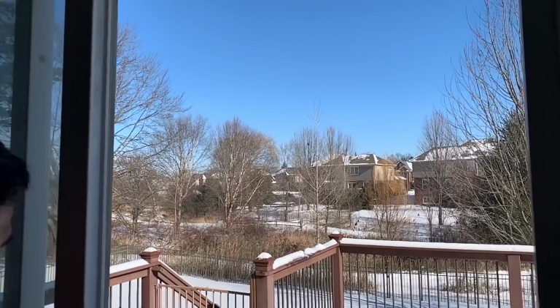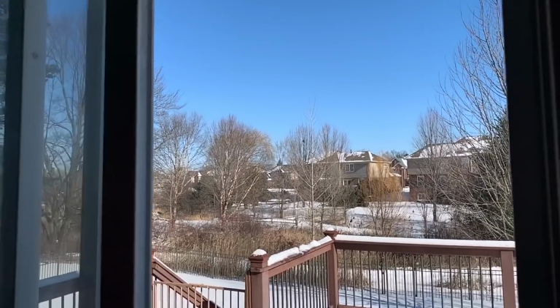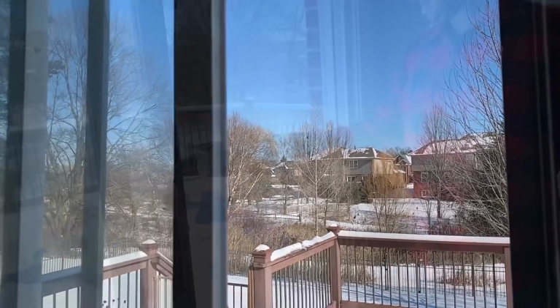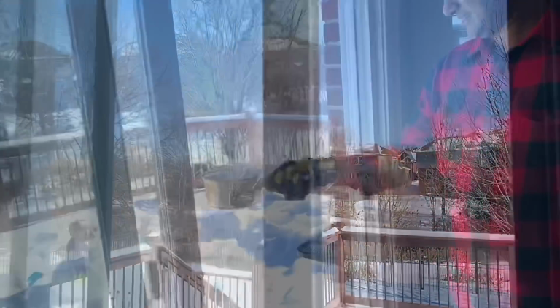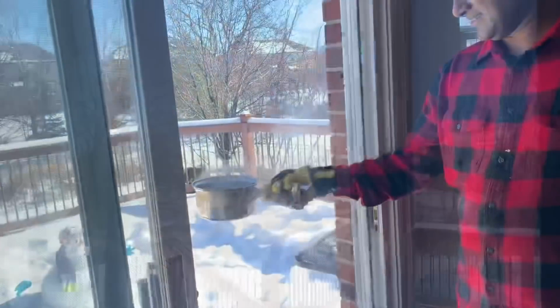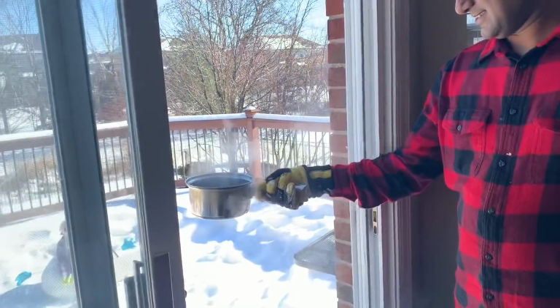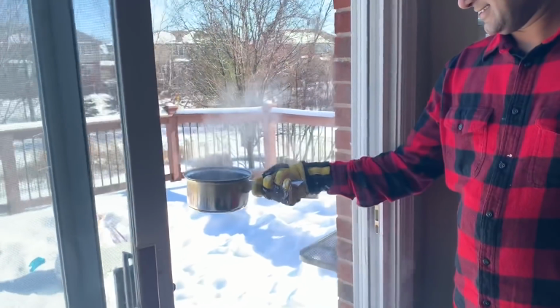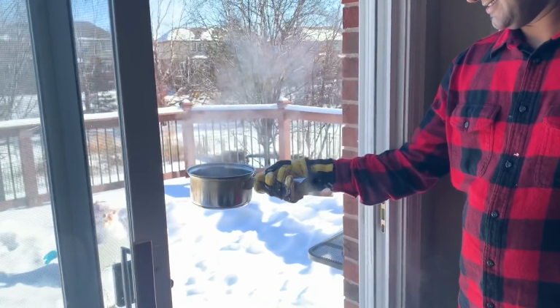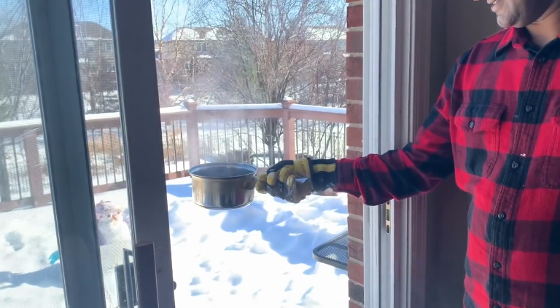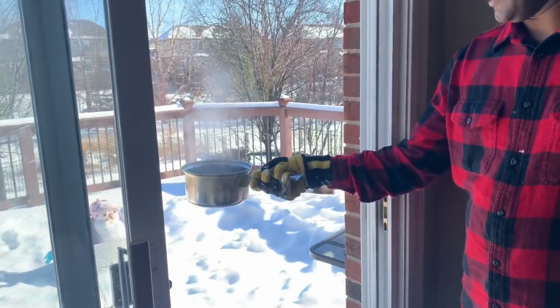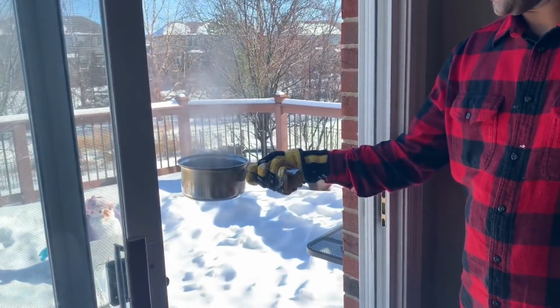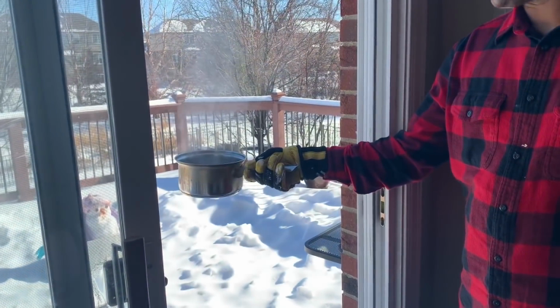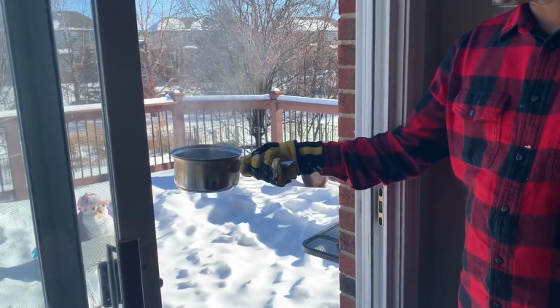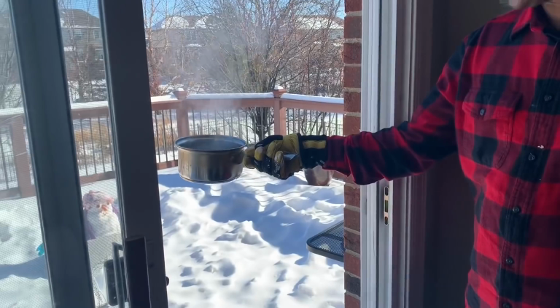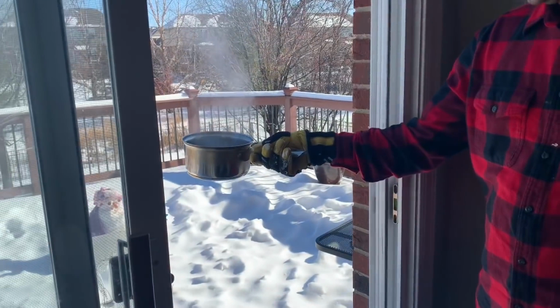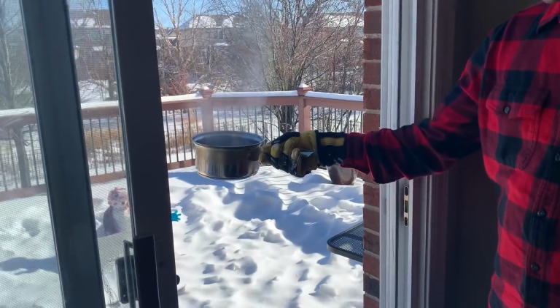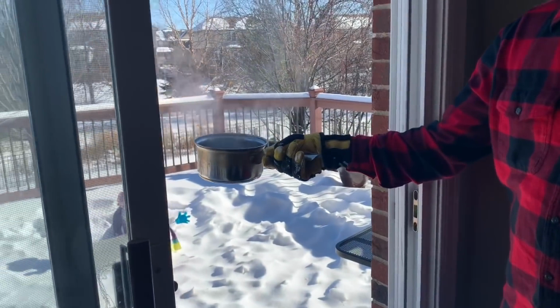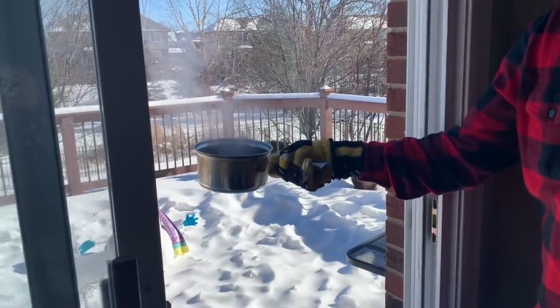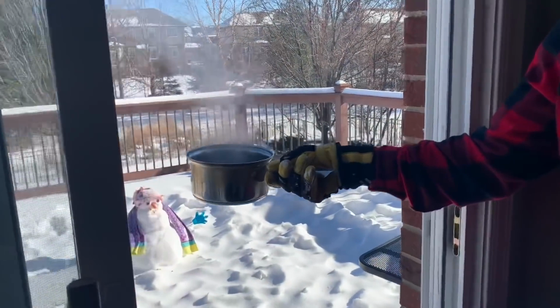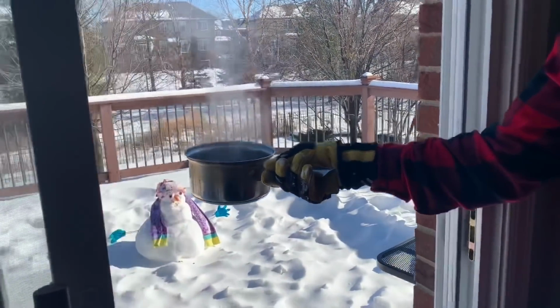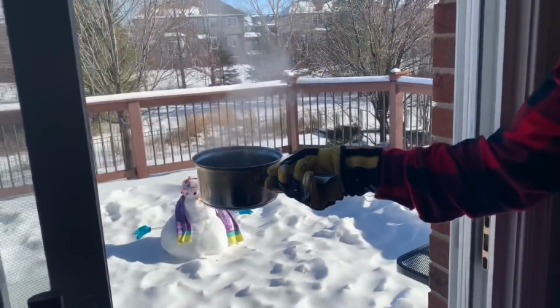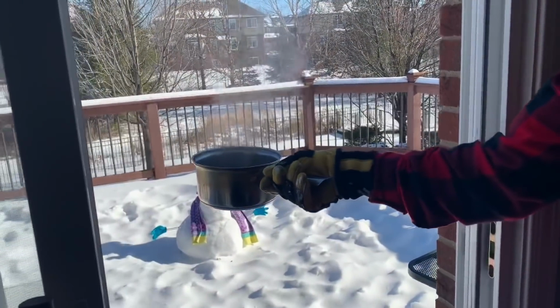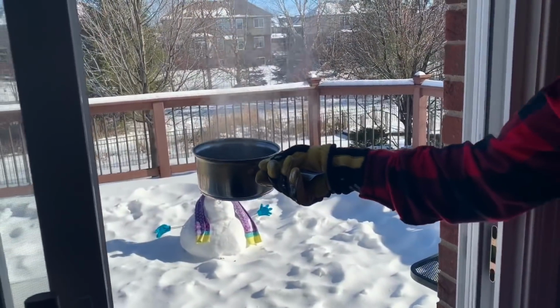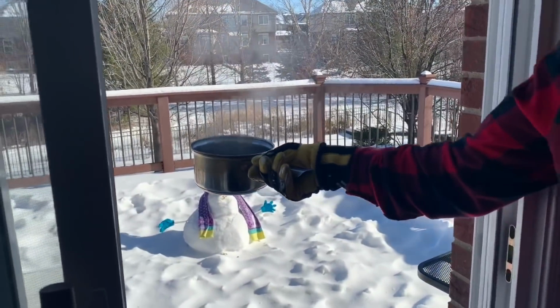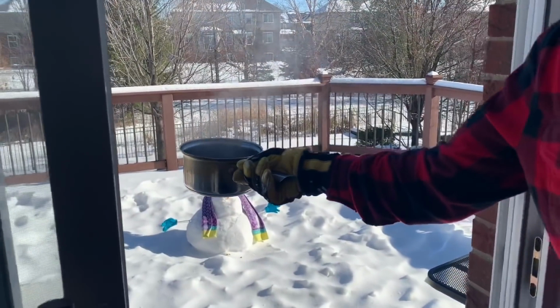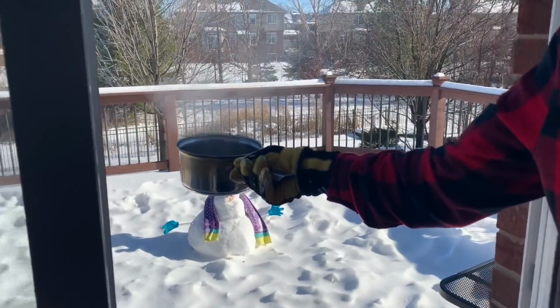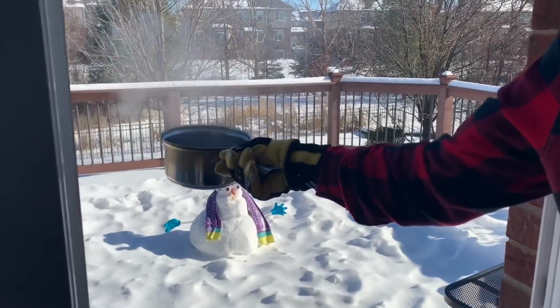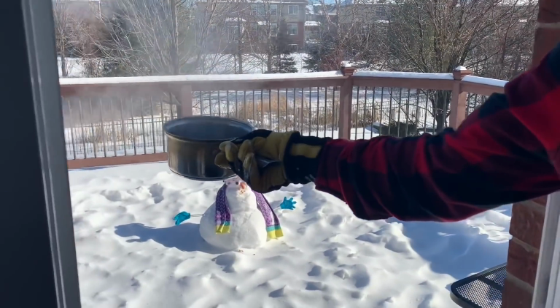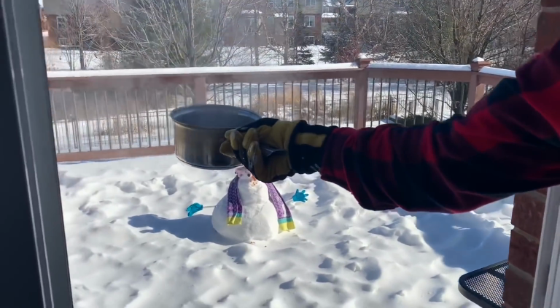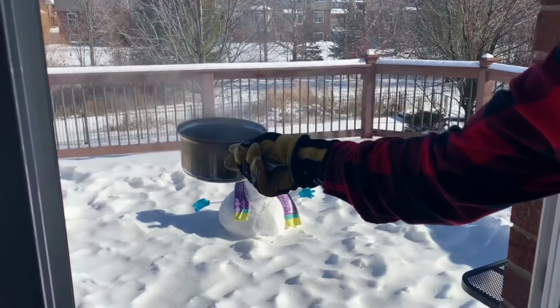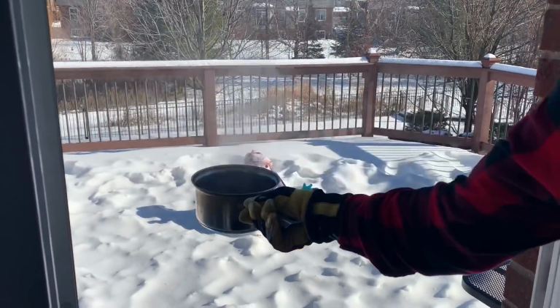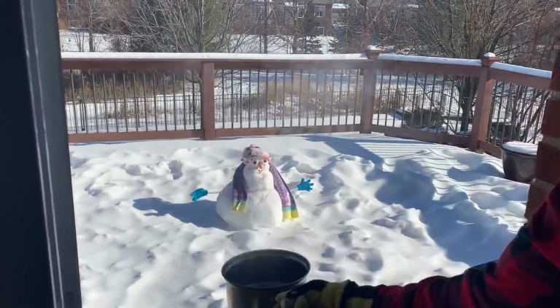Smoky! Look at that — see how it's steaming? And now see what happens when I throw it in the air... That's a snowman by the way.